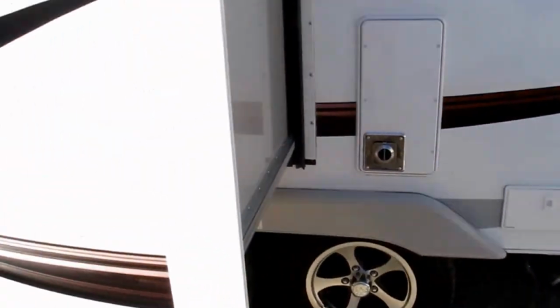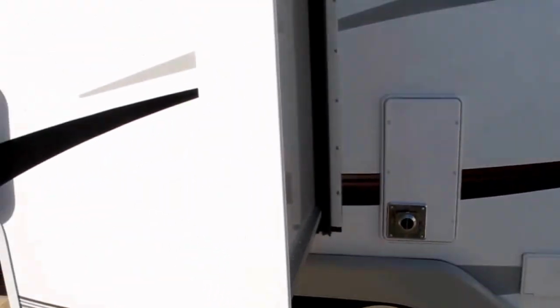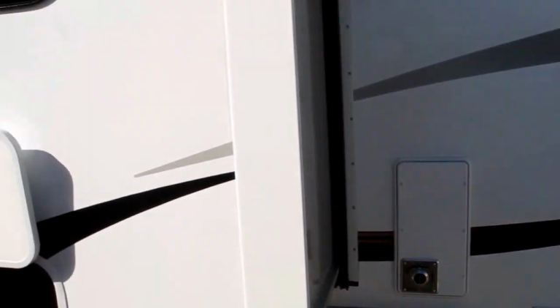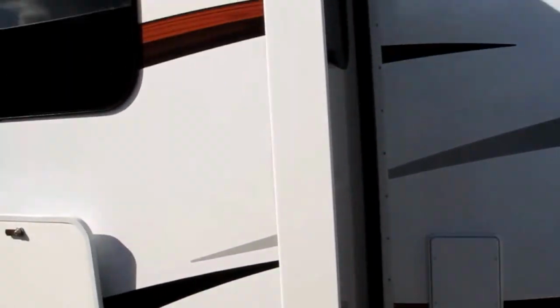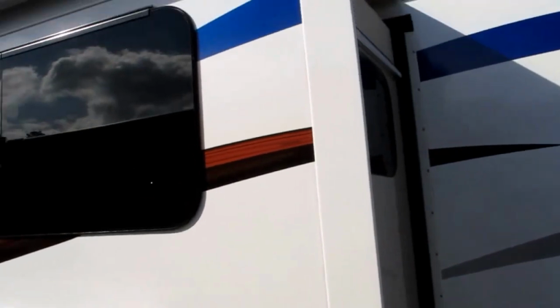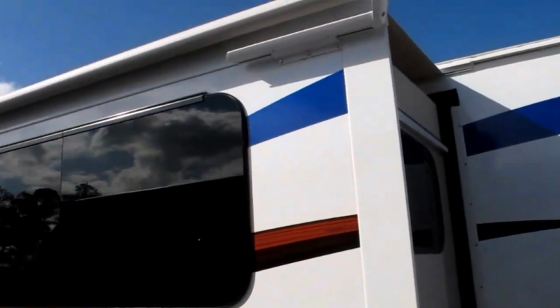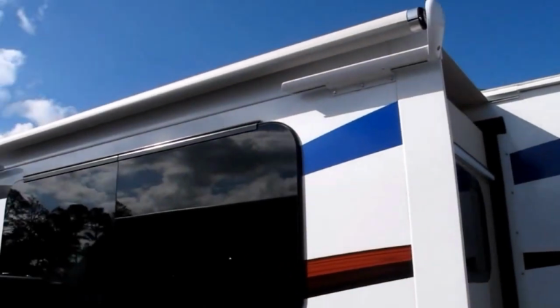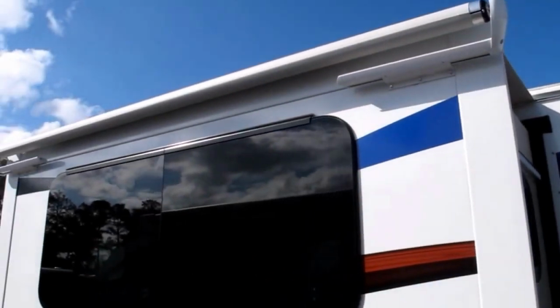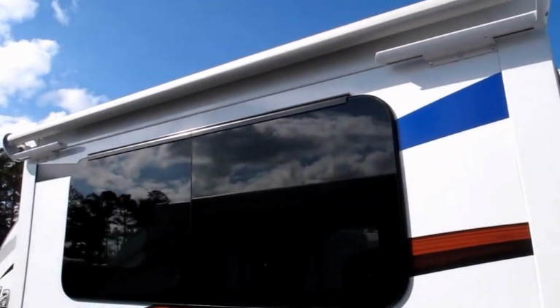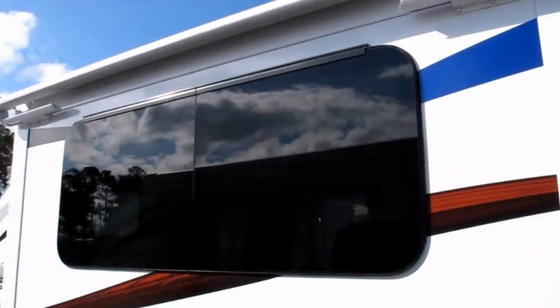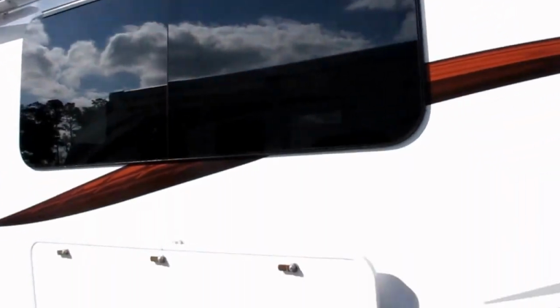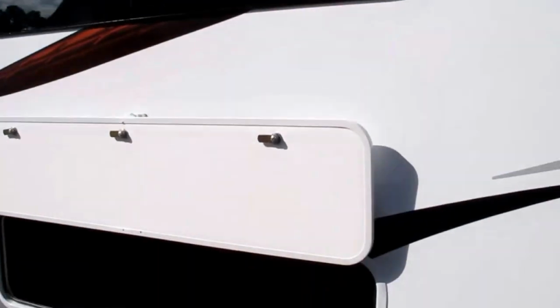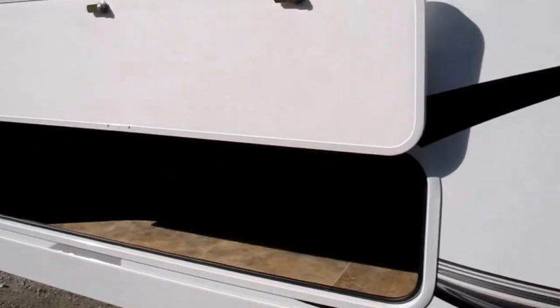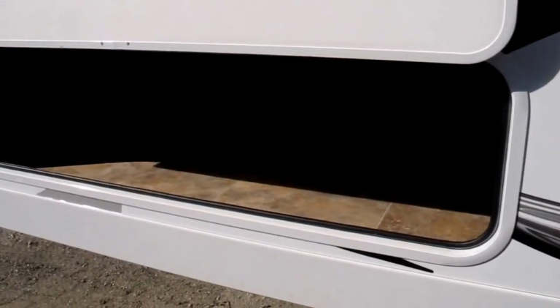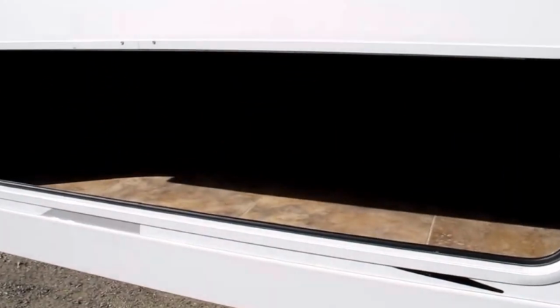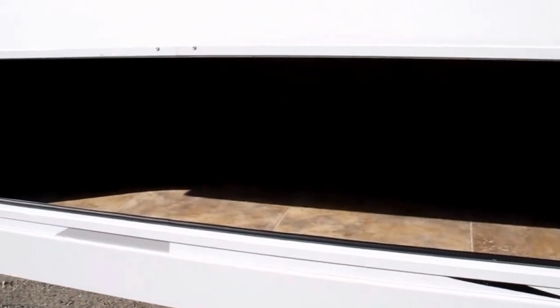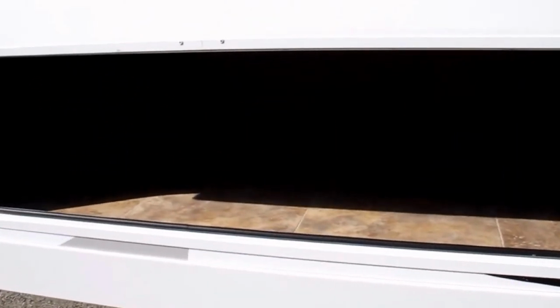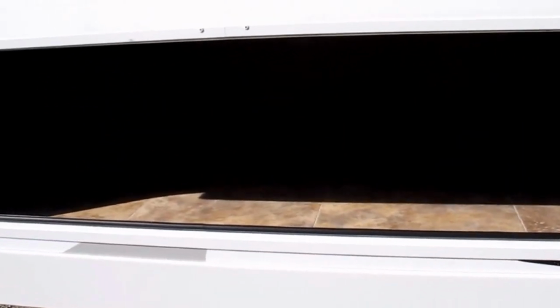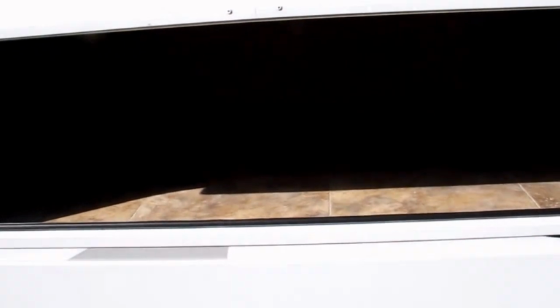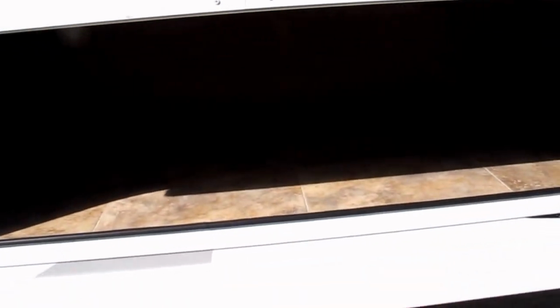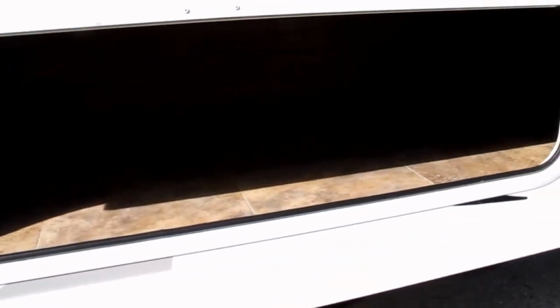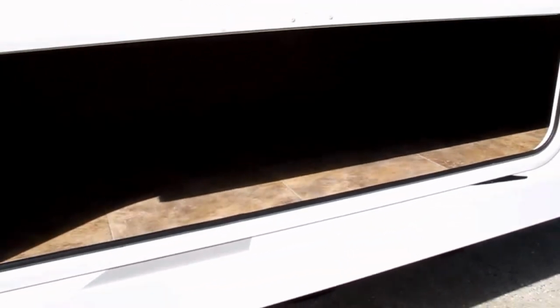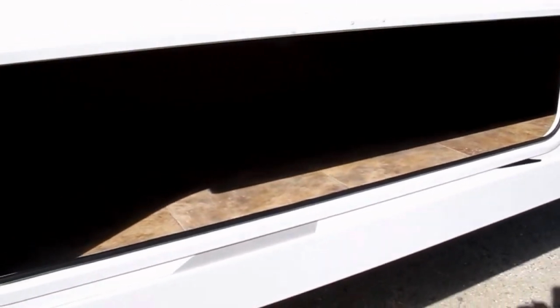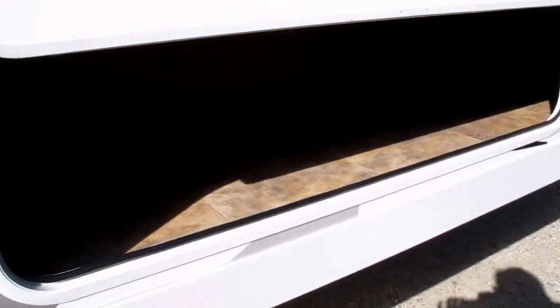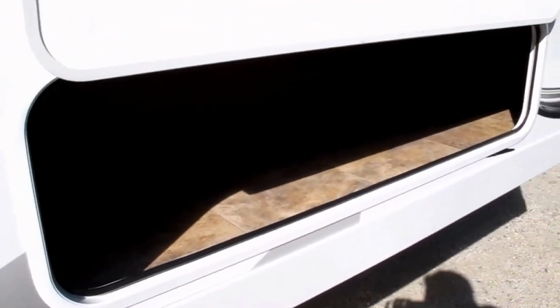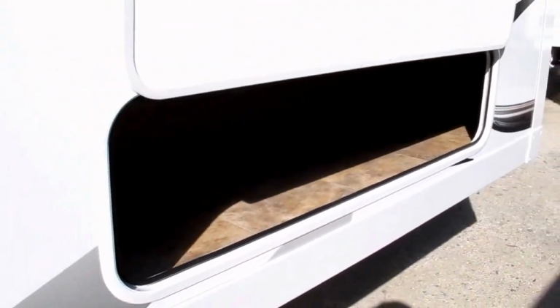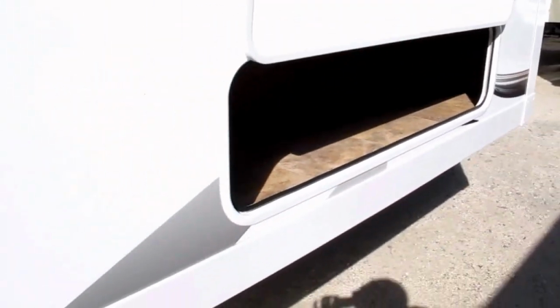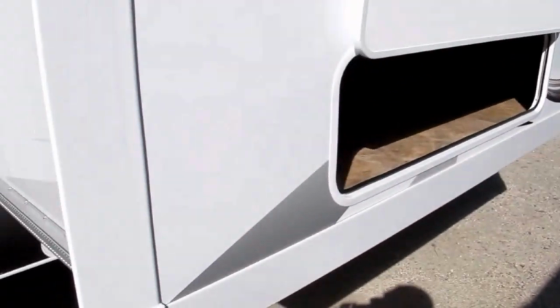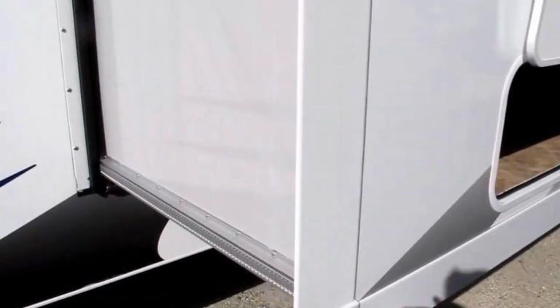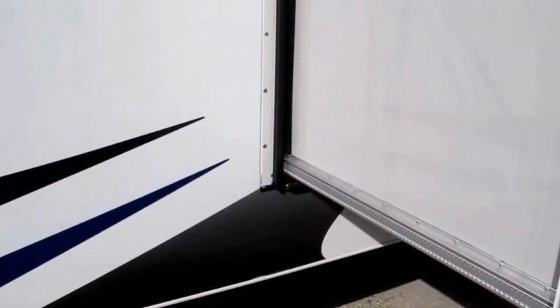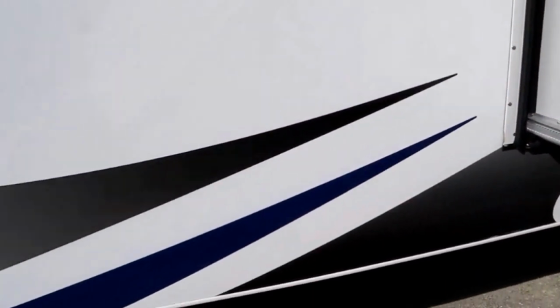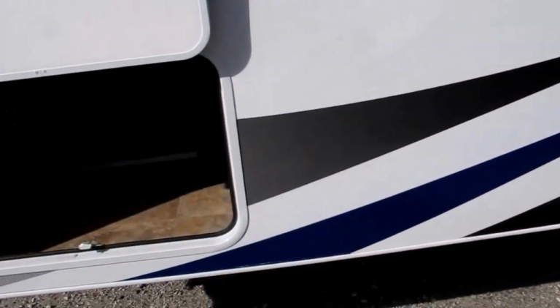Even the spare tire has aluminum rims. Schwintek gearing on that big deep slide, and it's even got a slide cover. There's a tremendous amount of storage on the outside, underneath the middle of the U-shaped dinette booth that we're going to see in just a second.